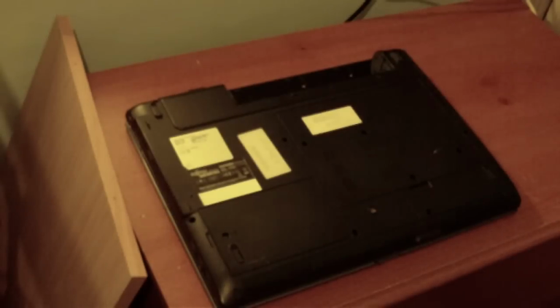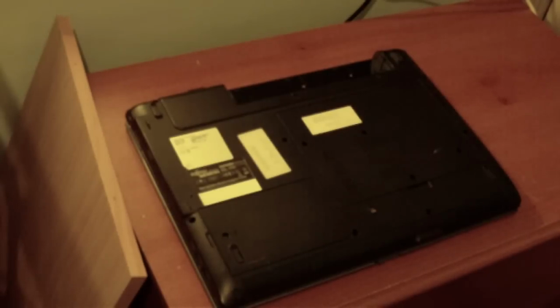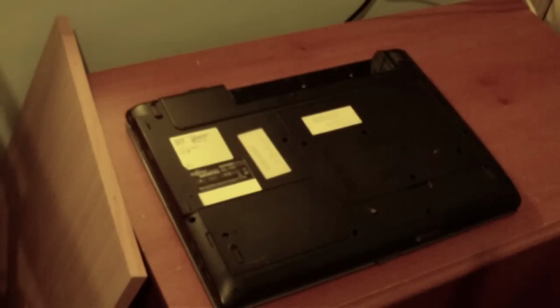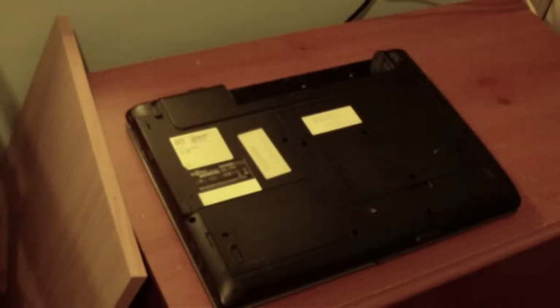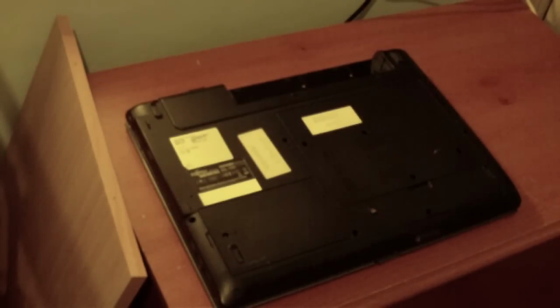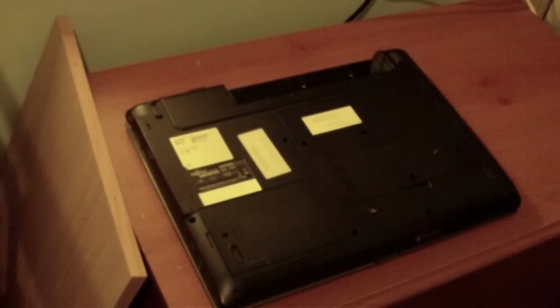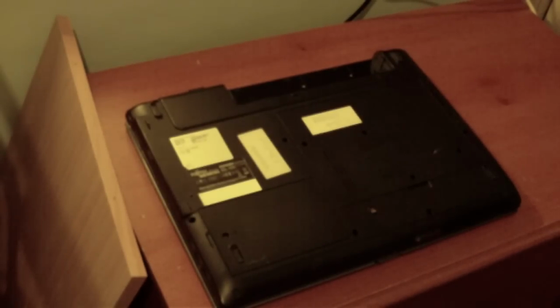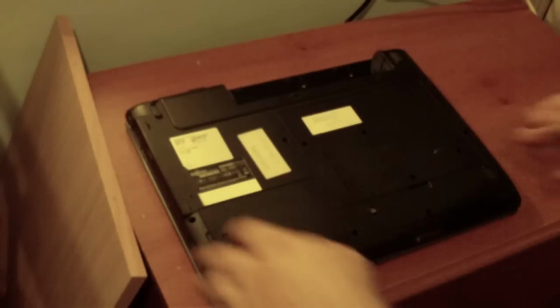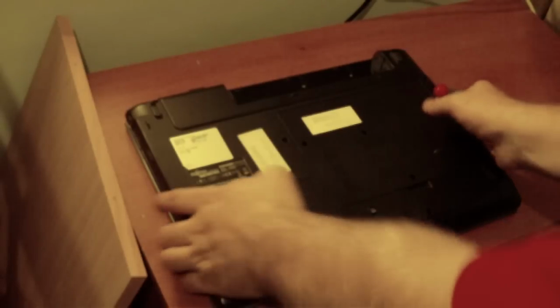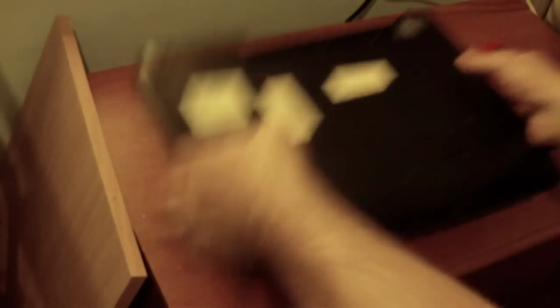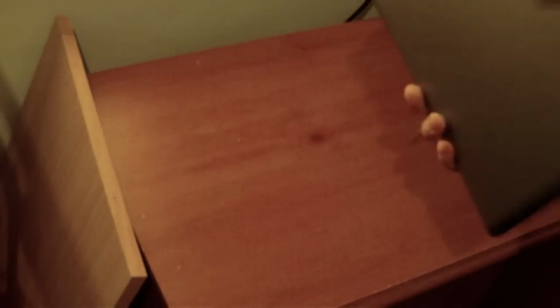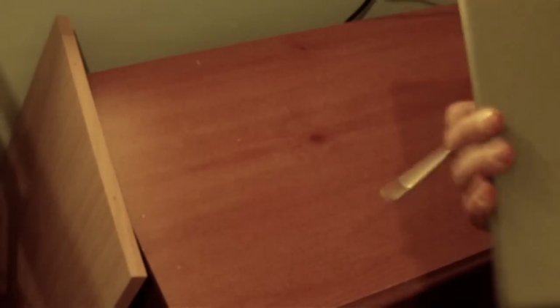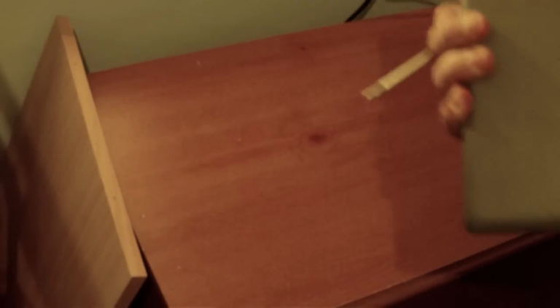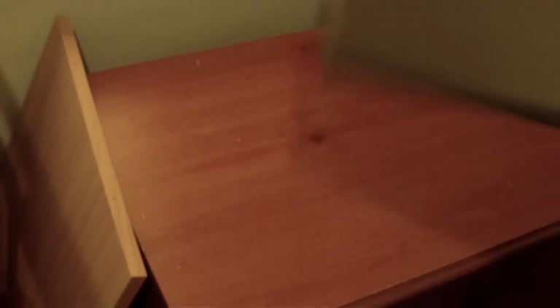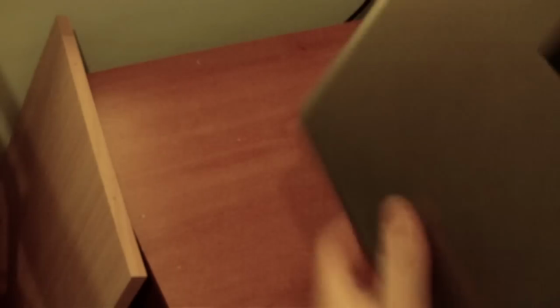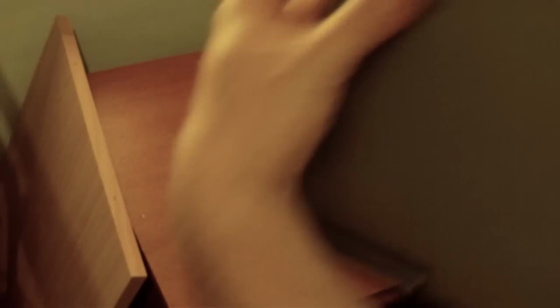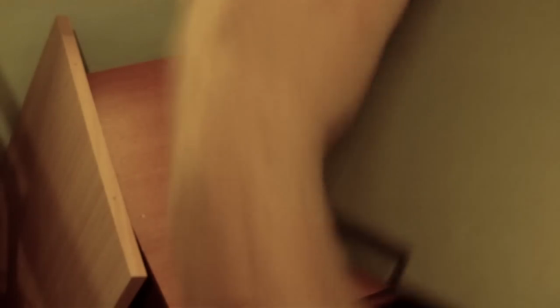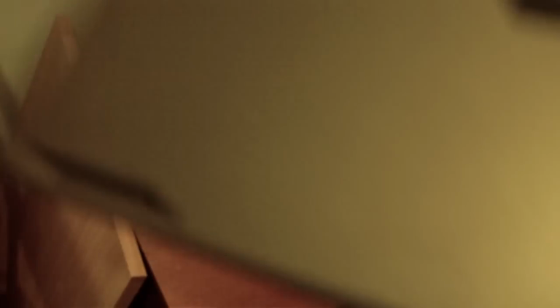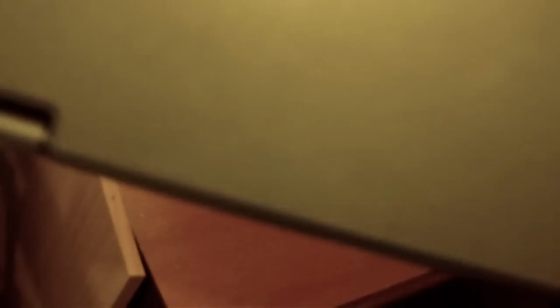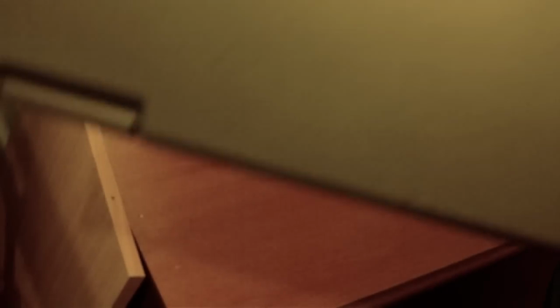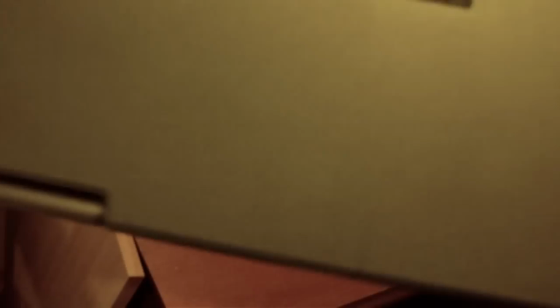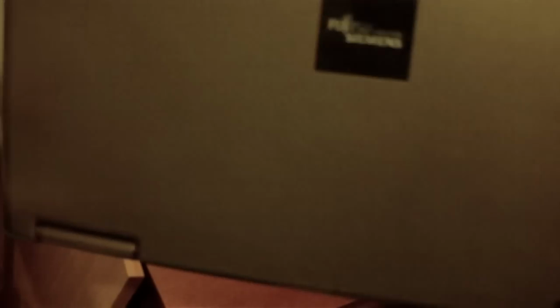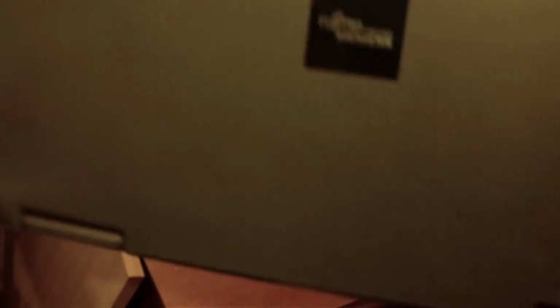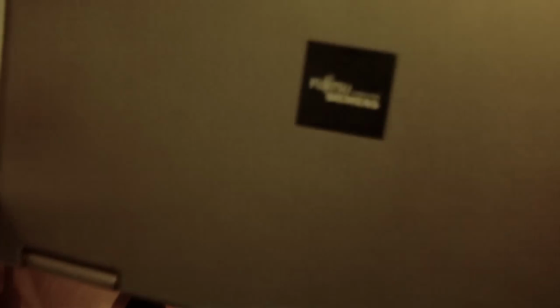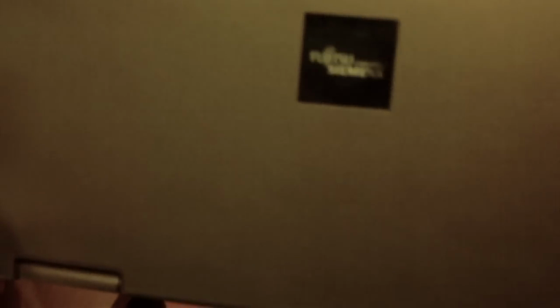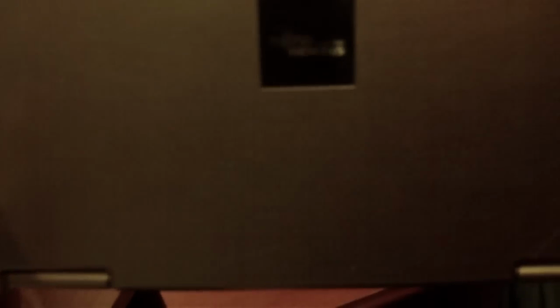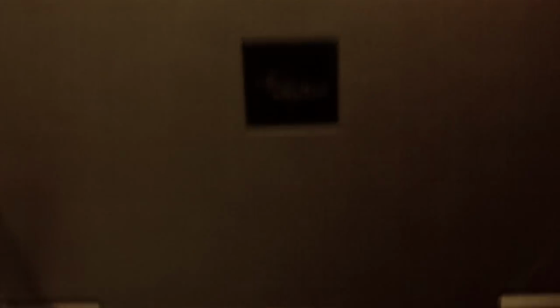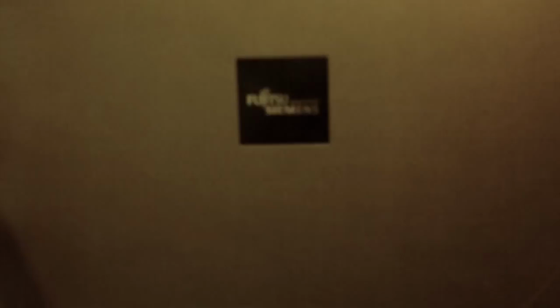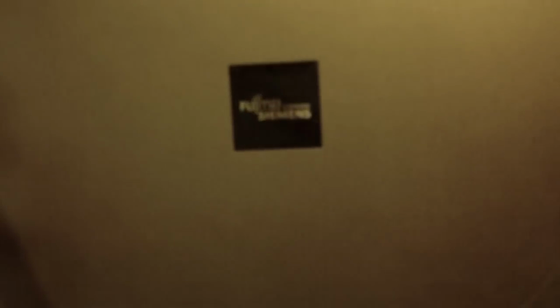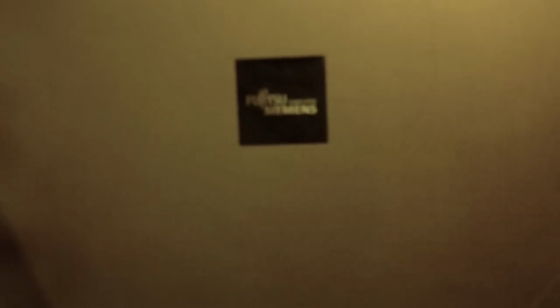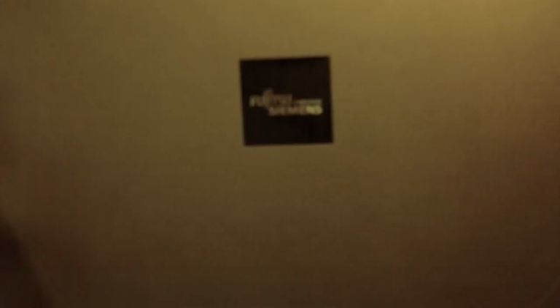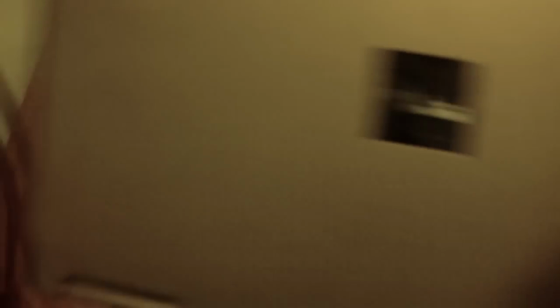Hi everybody. Today we're going to take apart a laptop — a Fujitsu Siemens.